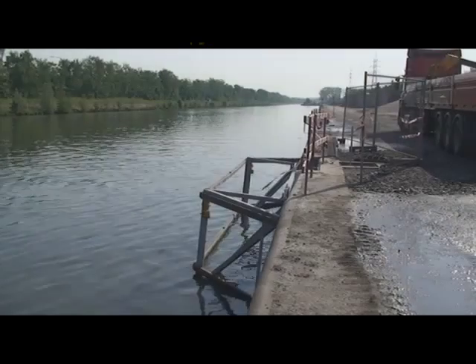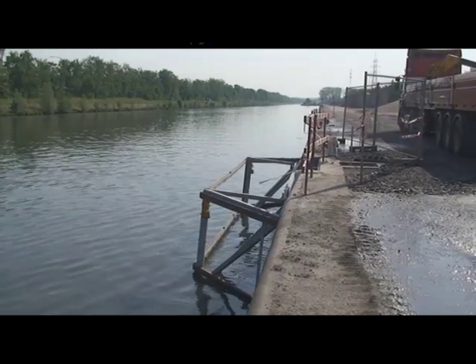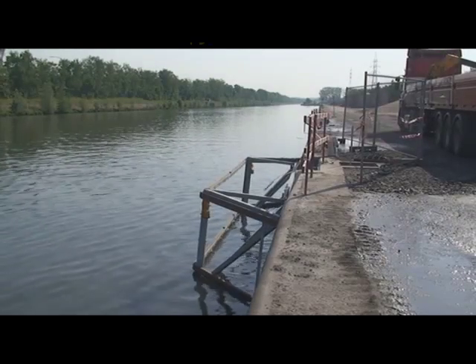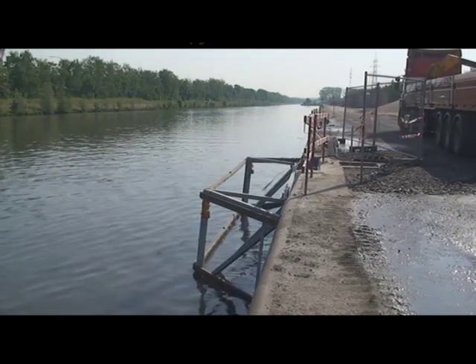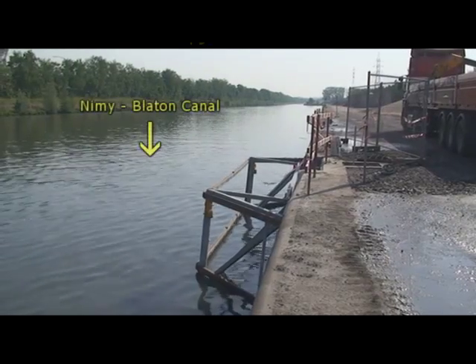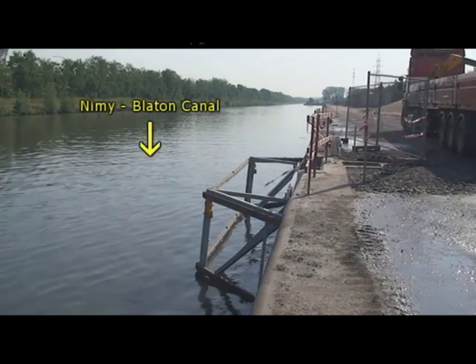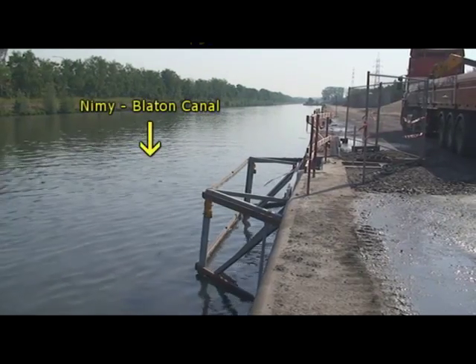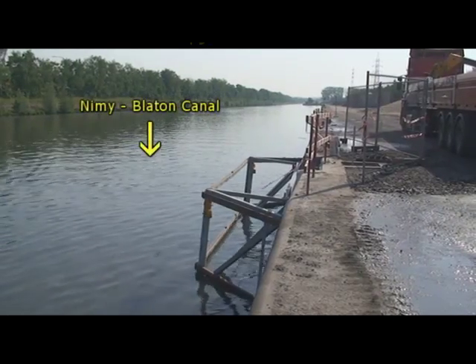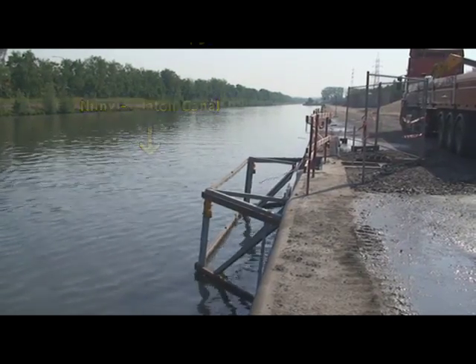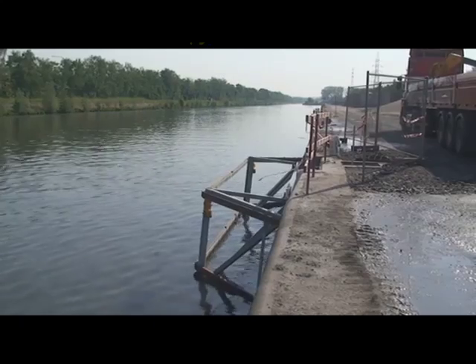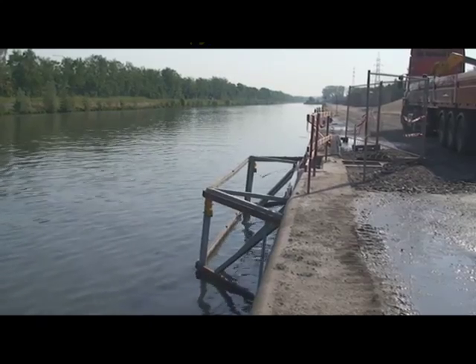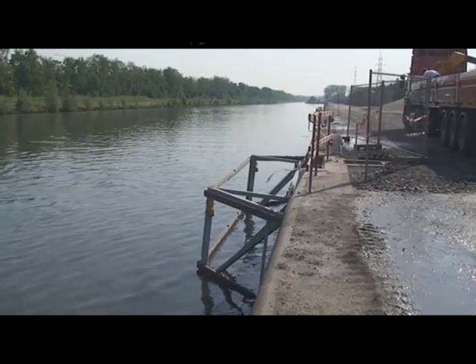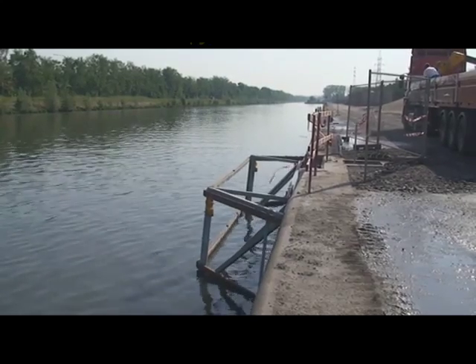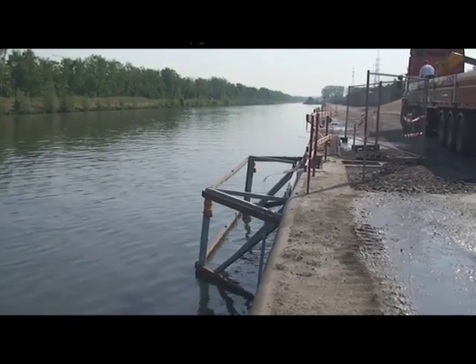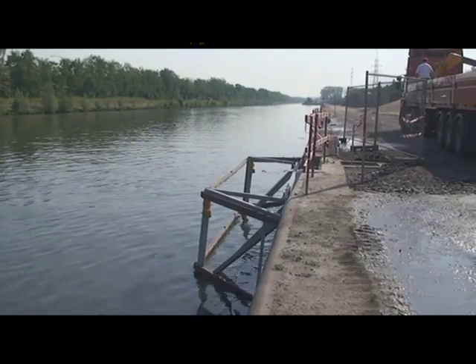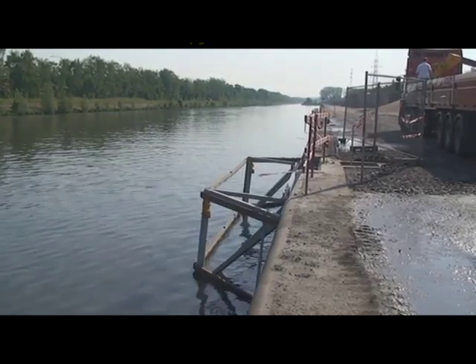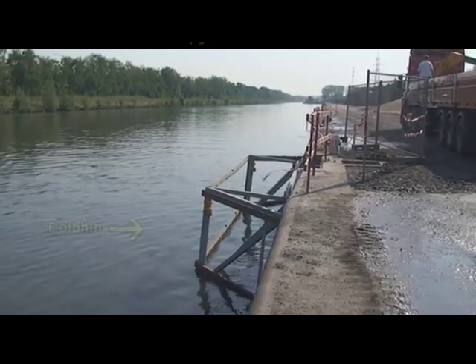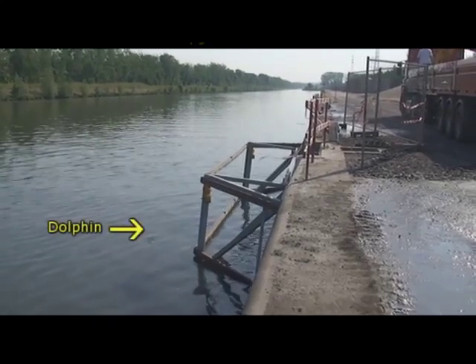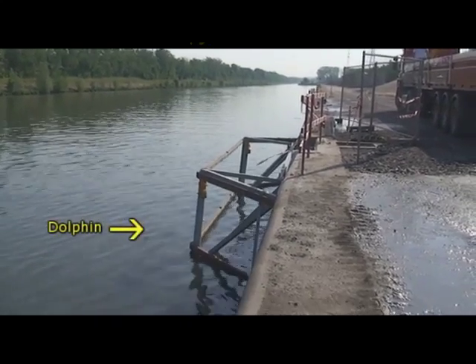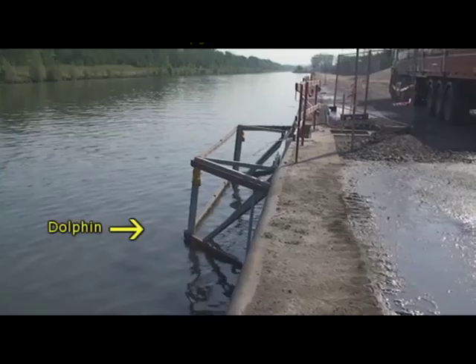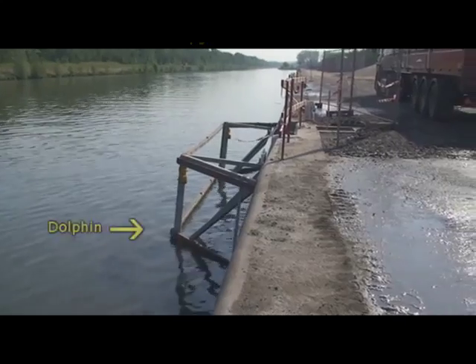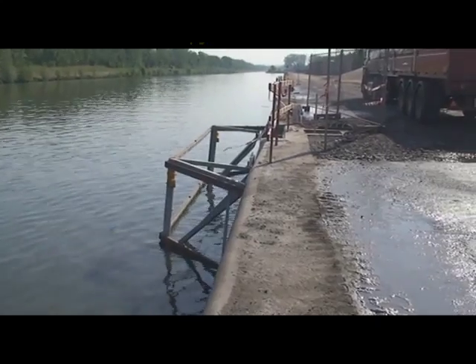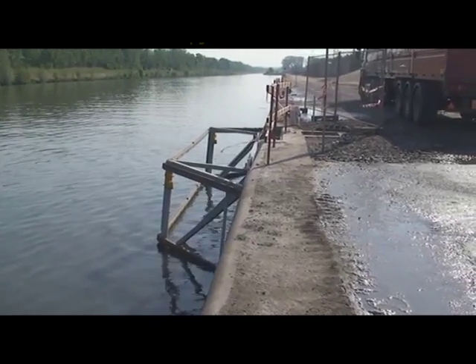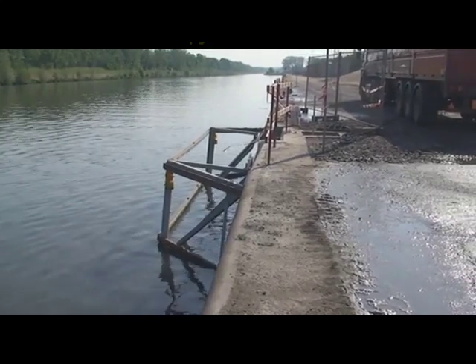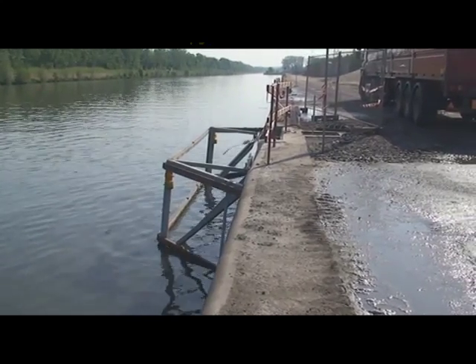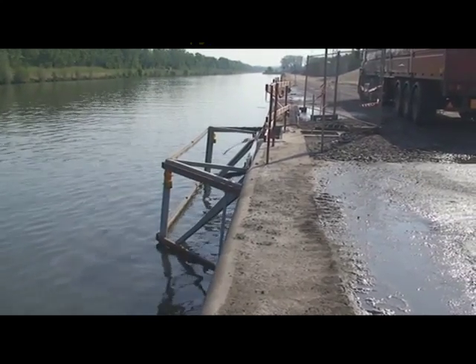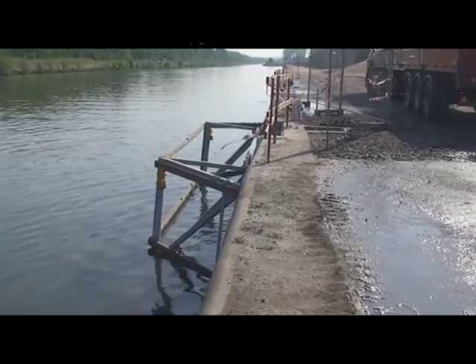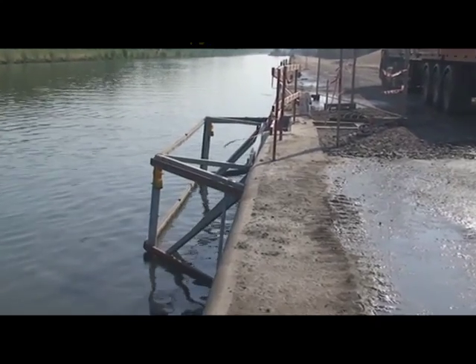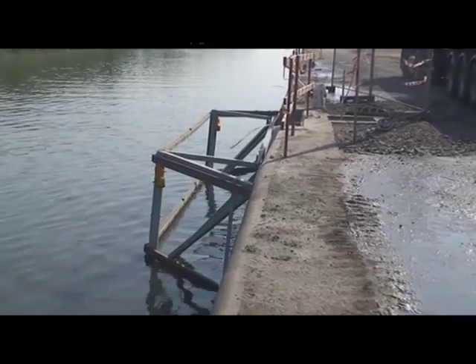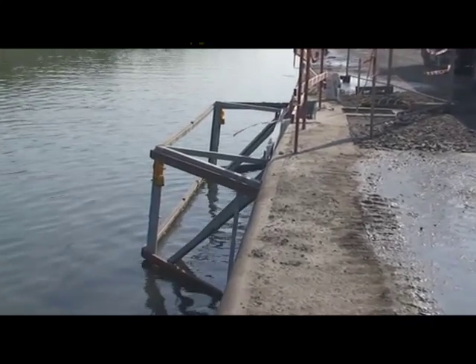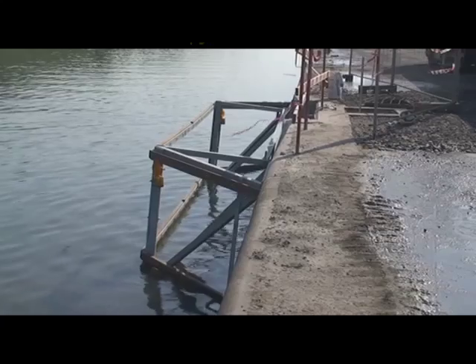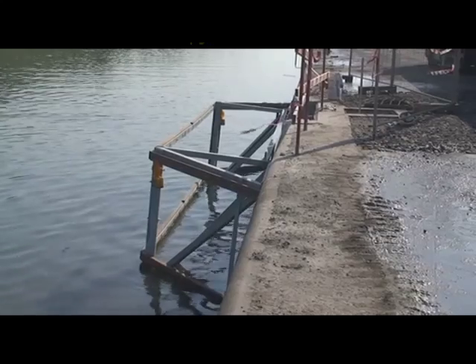At our data center in Belgium, the Nimi-Blaton canal on the north side of the site serves as the source for raw makeup water. The intake chamber is protected by a steel dolphin unit which ensures the intake will not be blocked or damaged by ships or large debris.